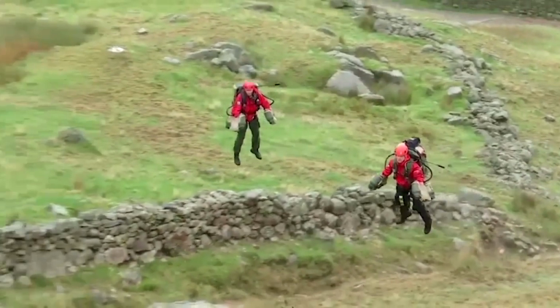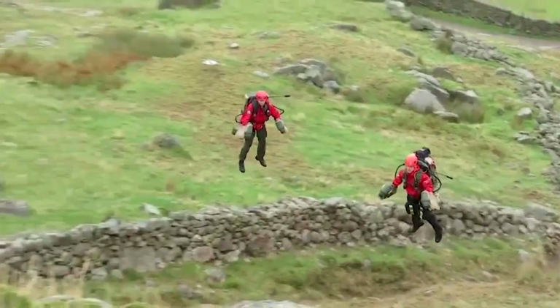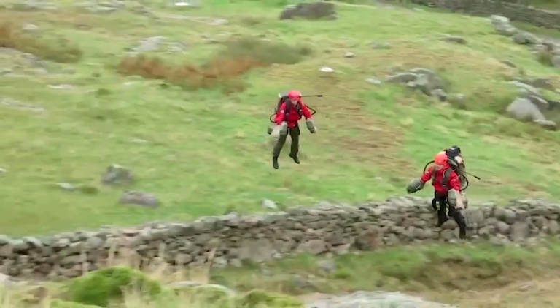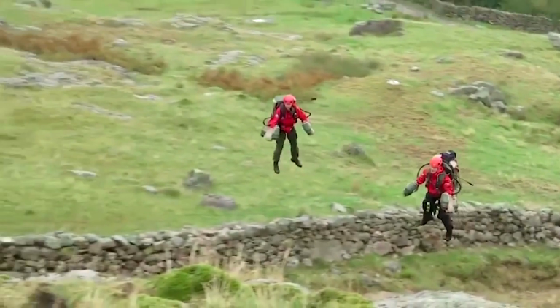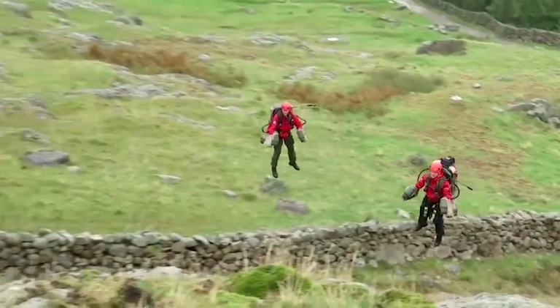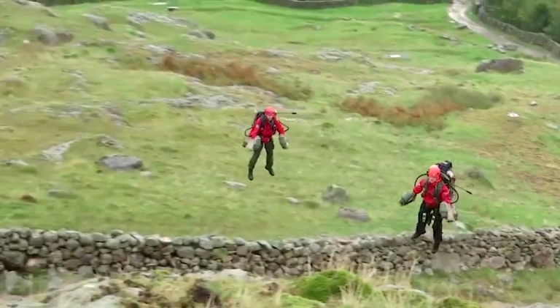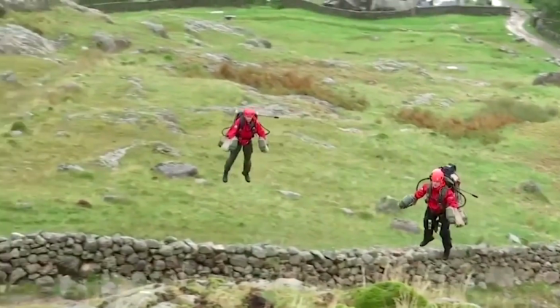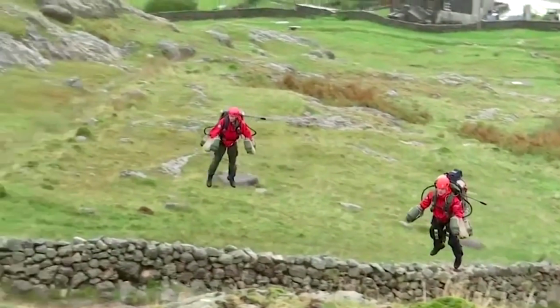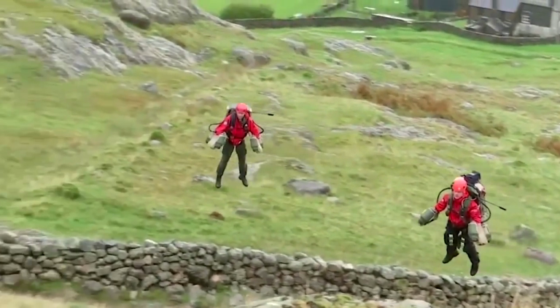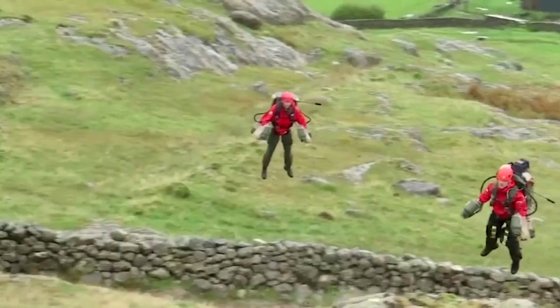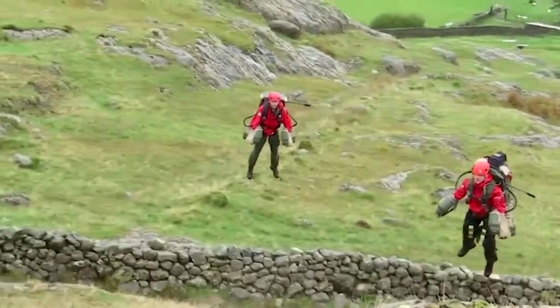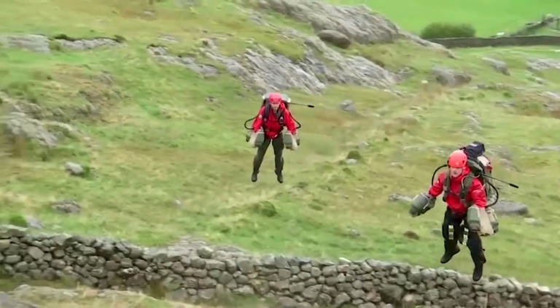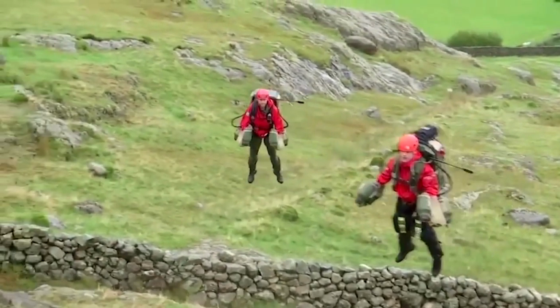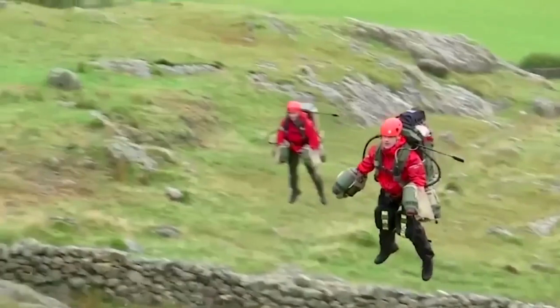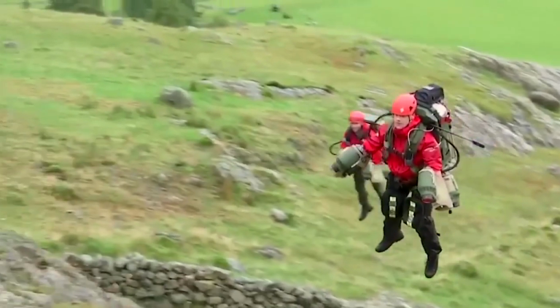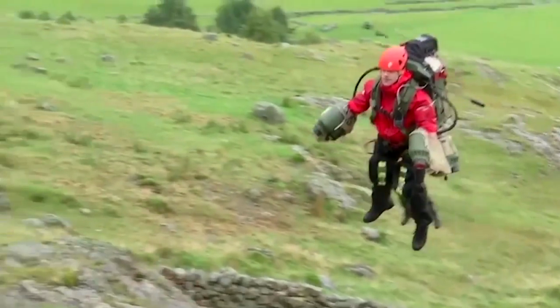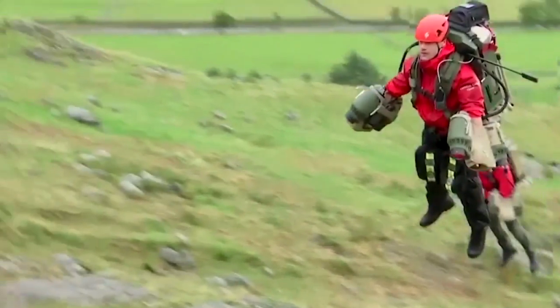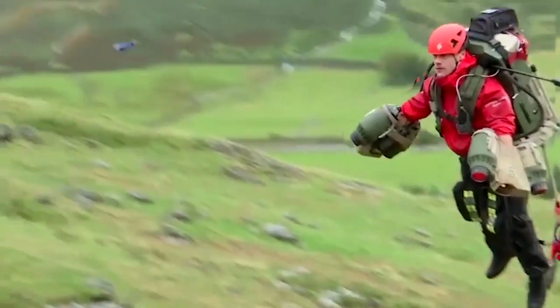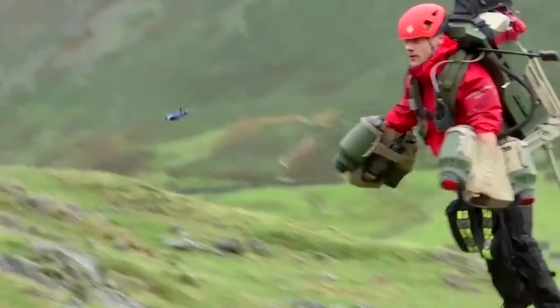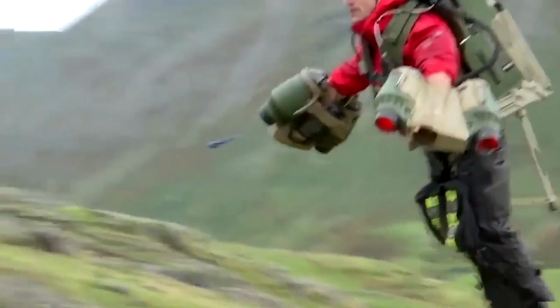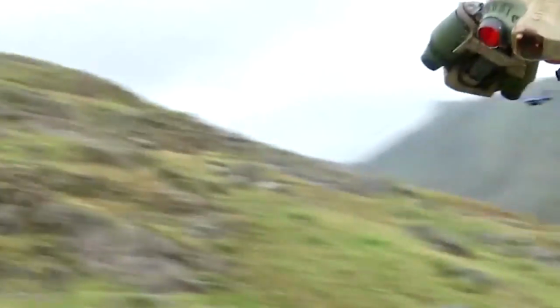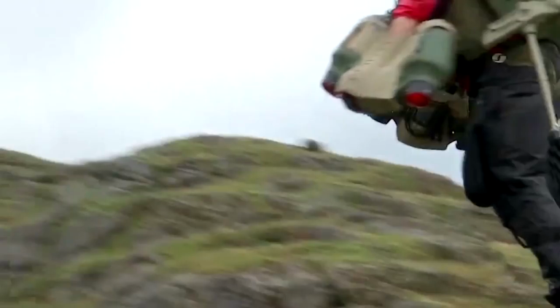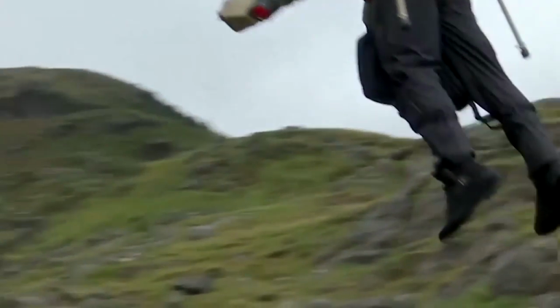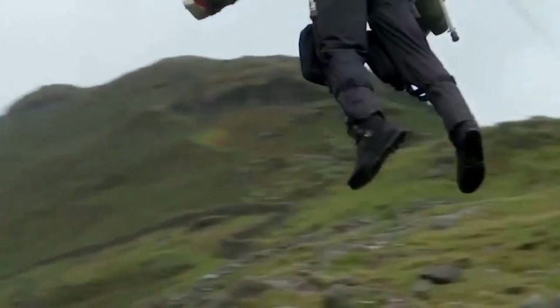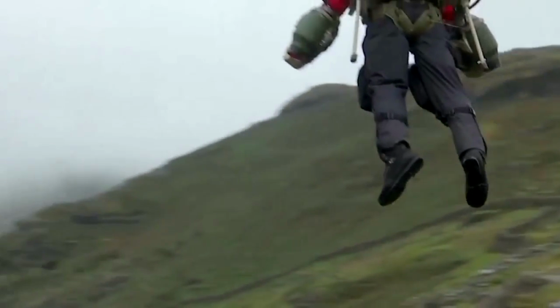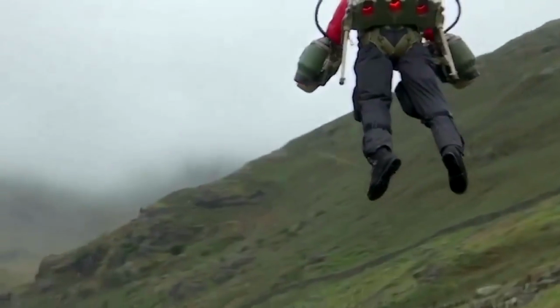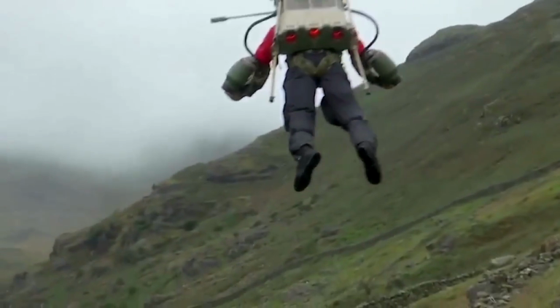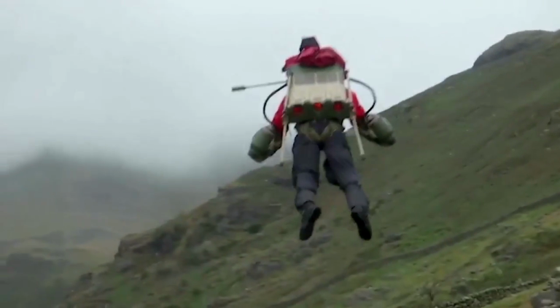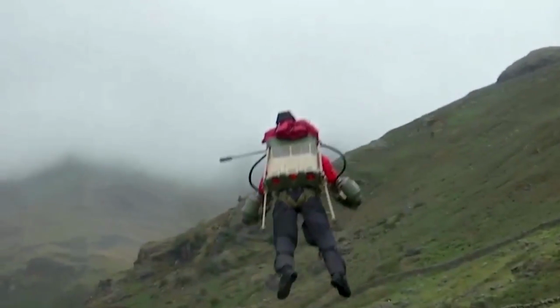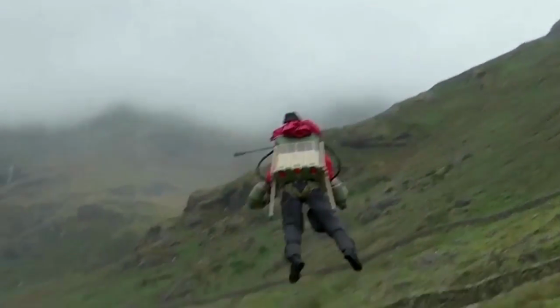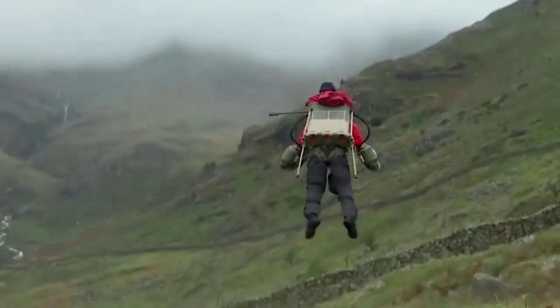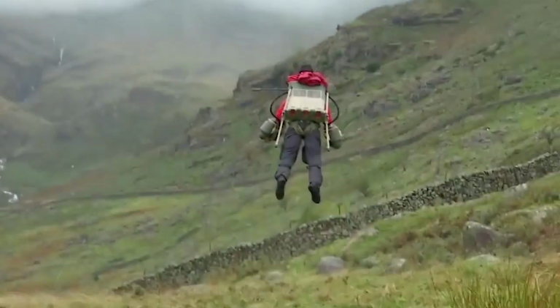British paramedic Jamie Walsh is learning to fly an Ironman-style jet suit in strong winds and rain for the first time. The goal: to get to mountain rescue casualties faster.